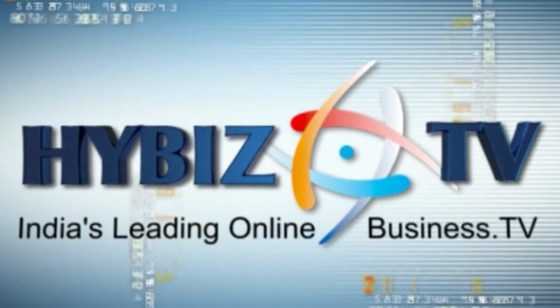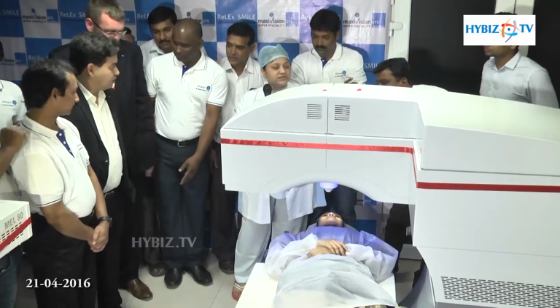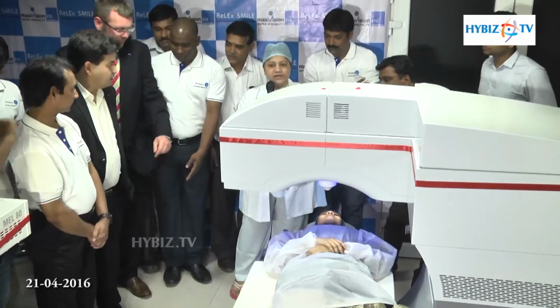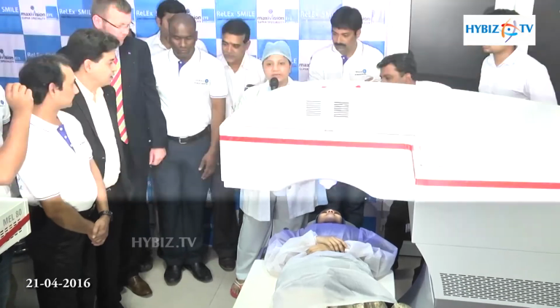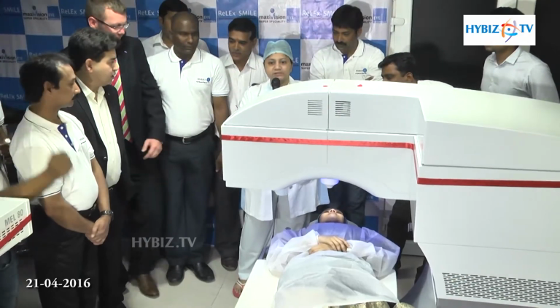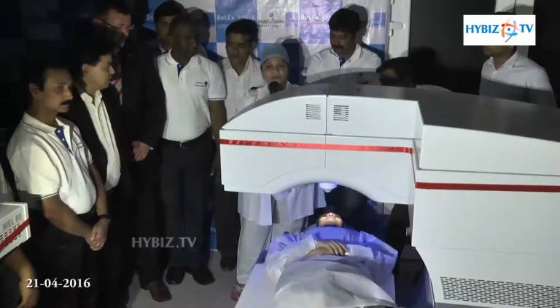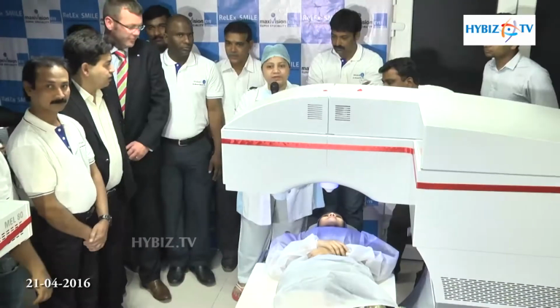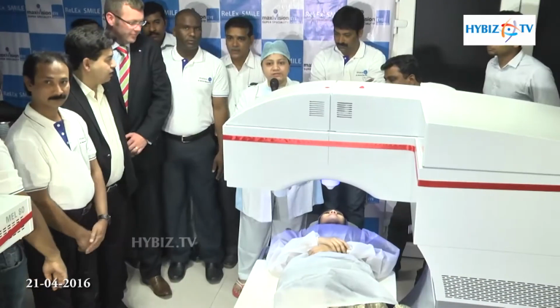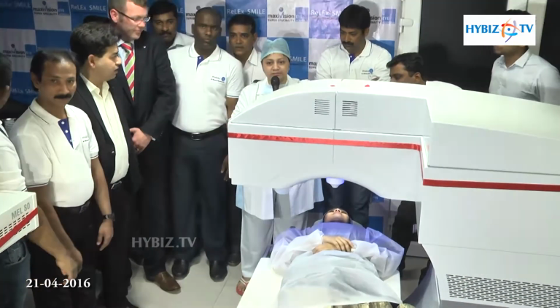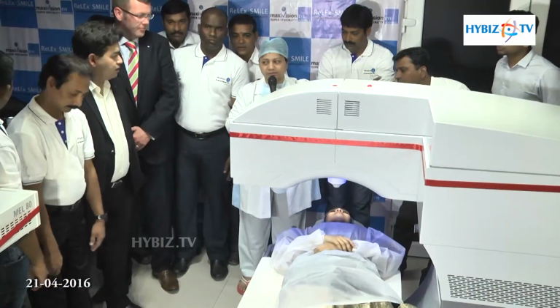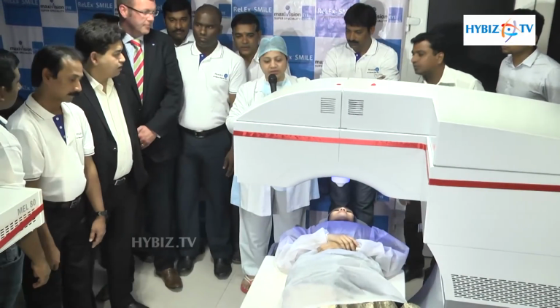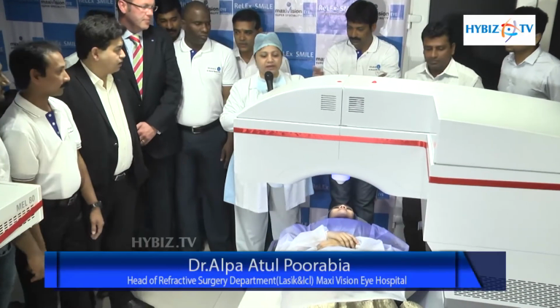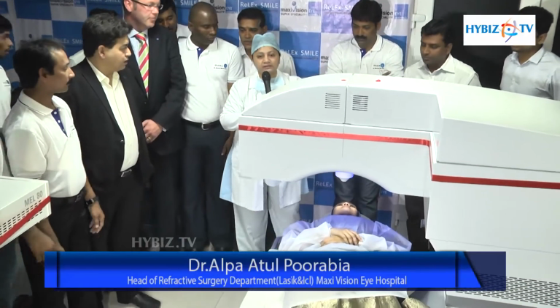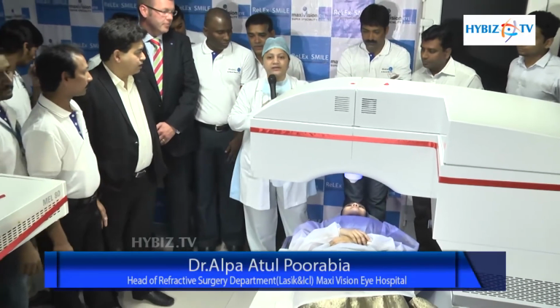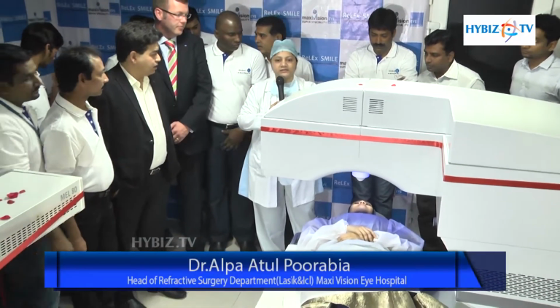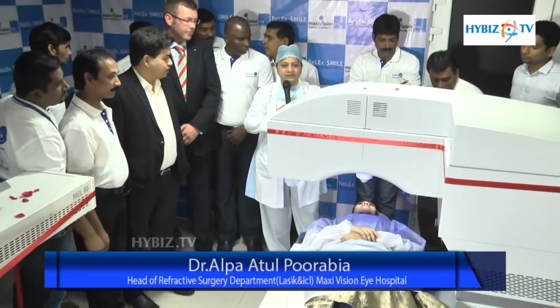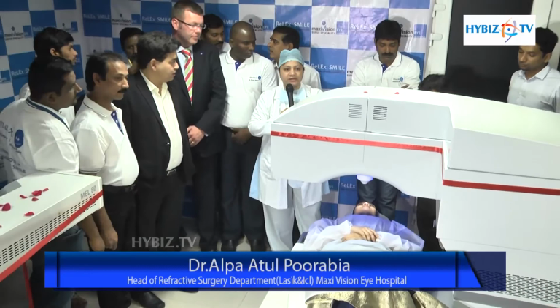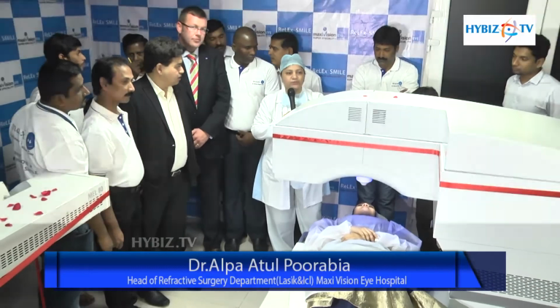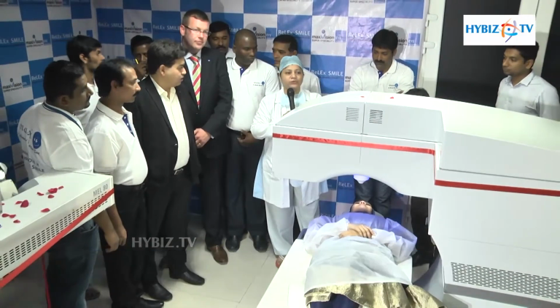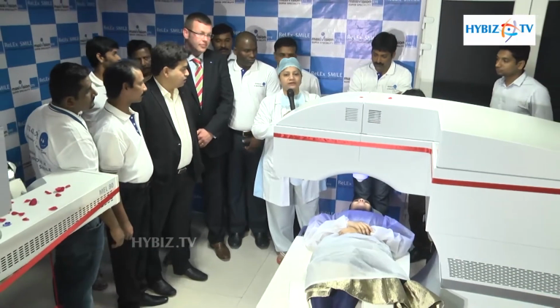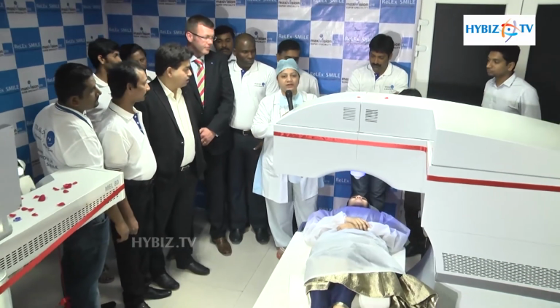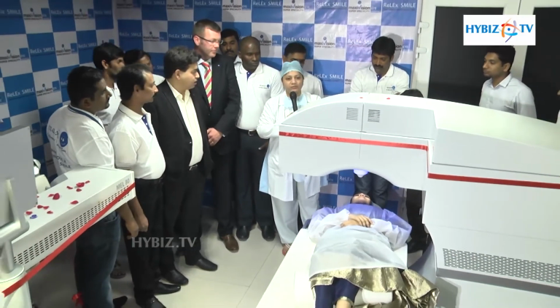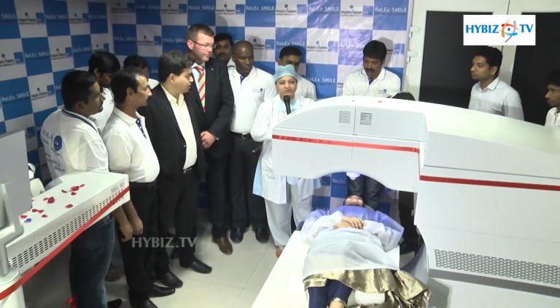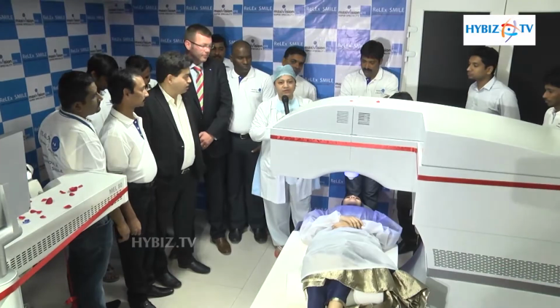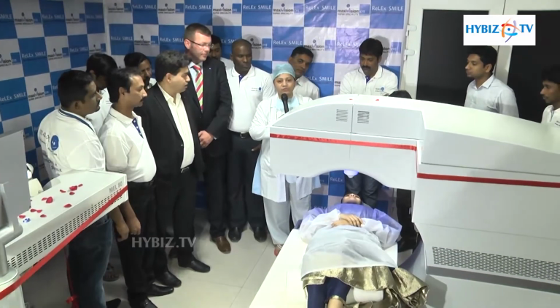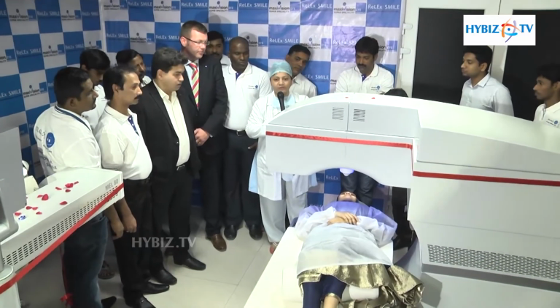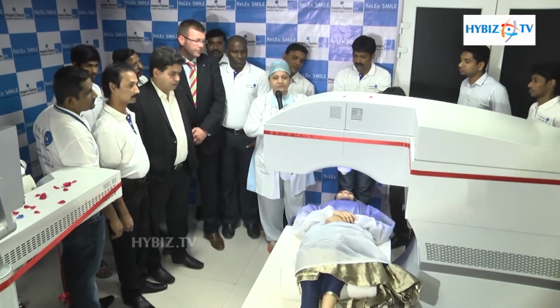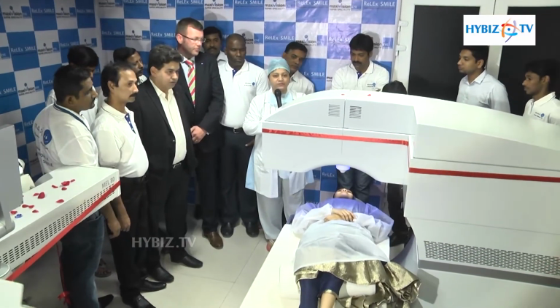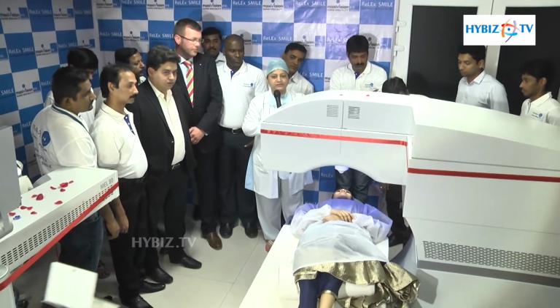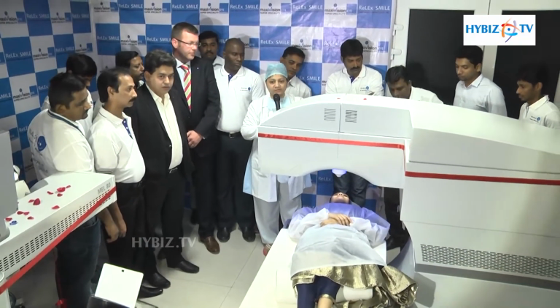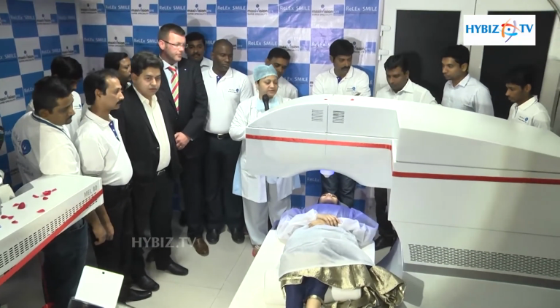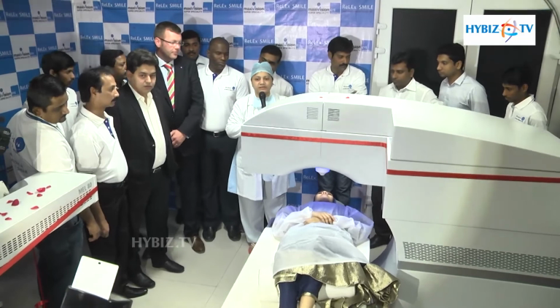This left side screen will show you the live surgery, and the right side screen we are going to enter the data of the patient and we are going to display the patient information on the right side screen.